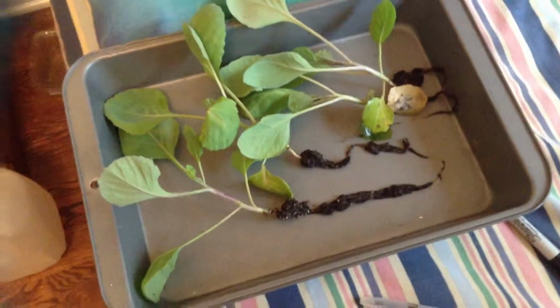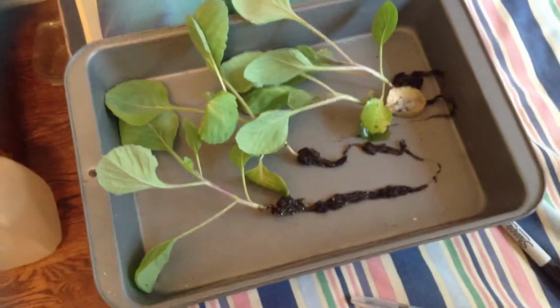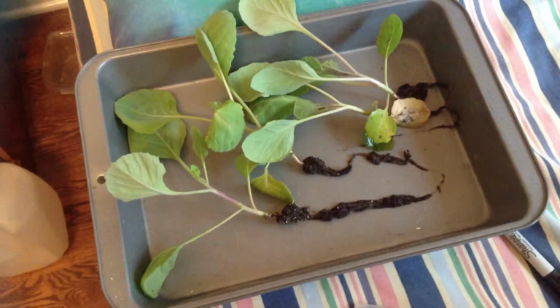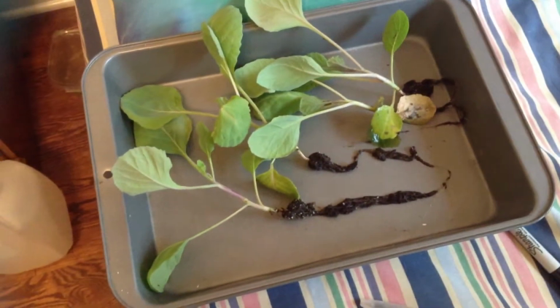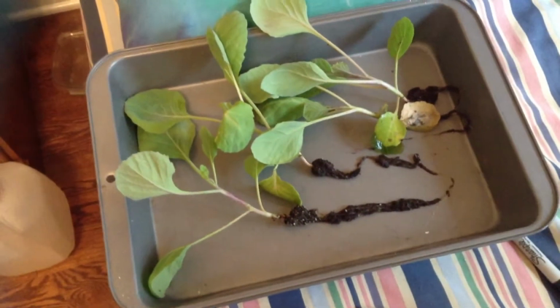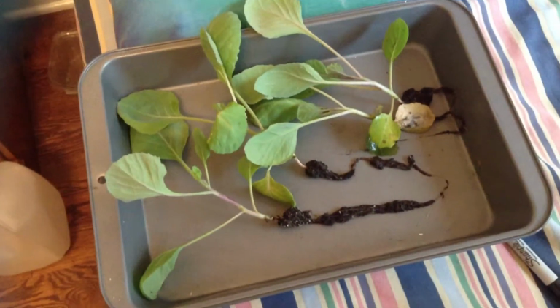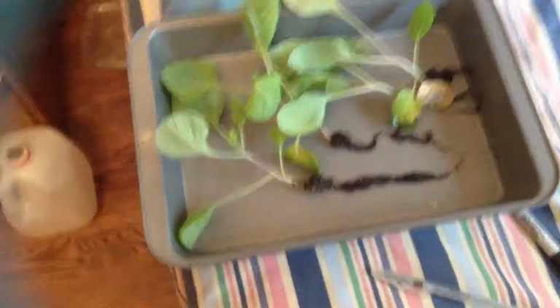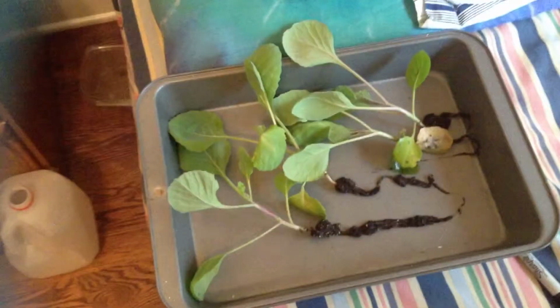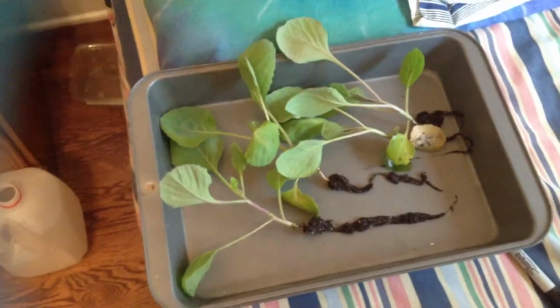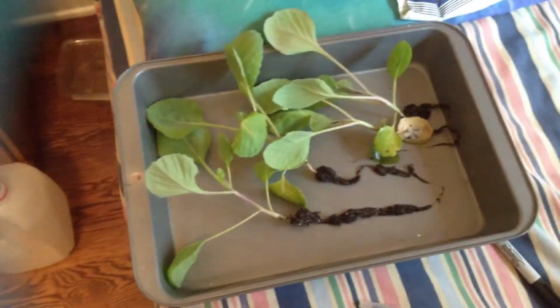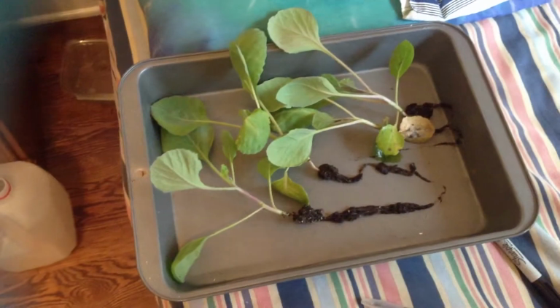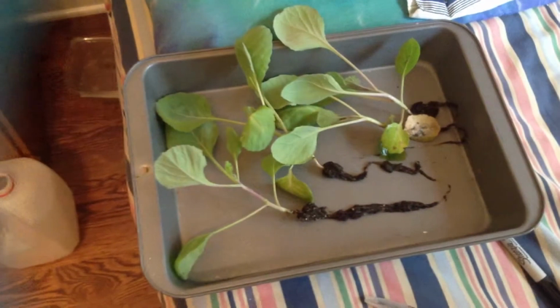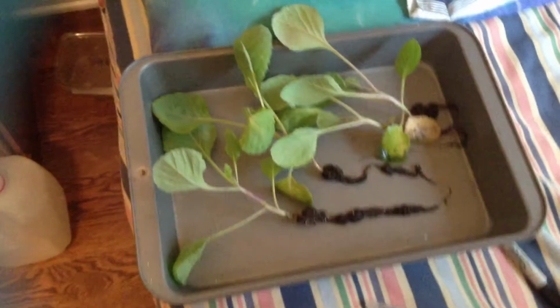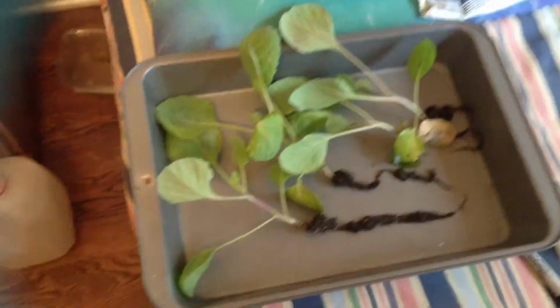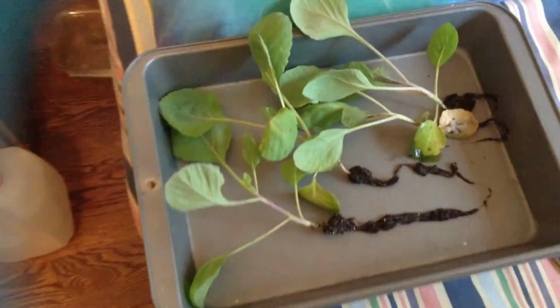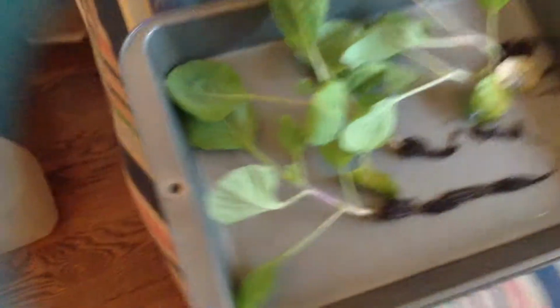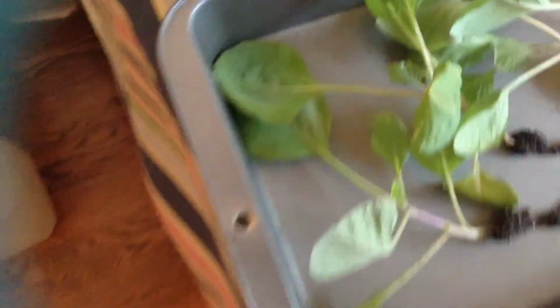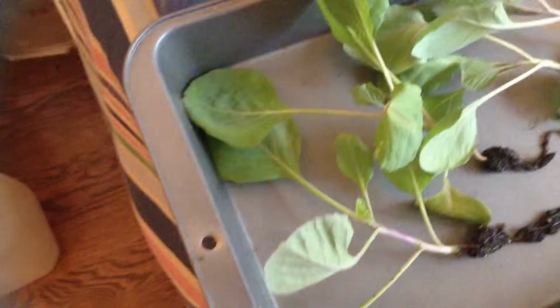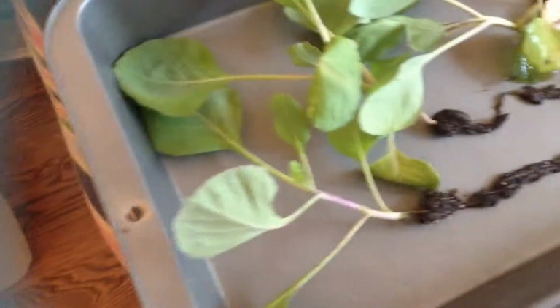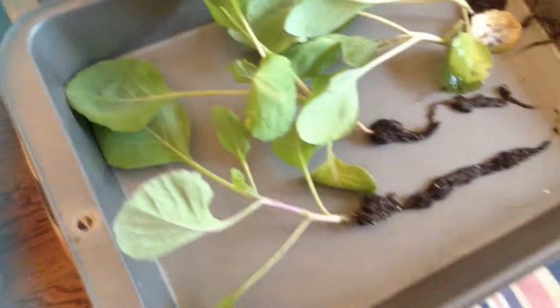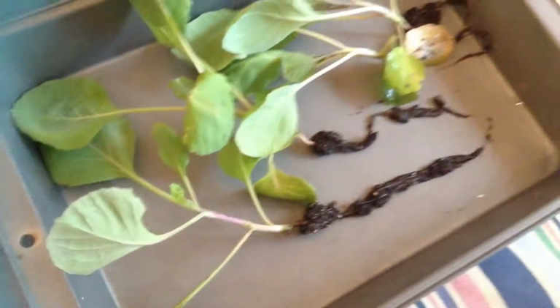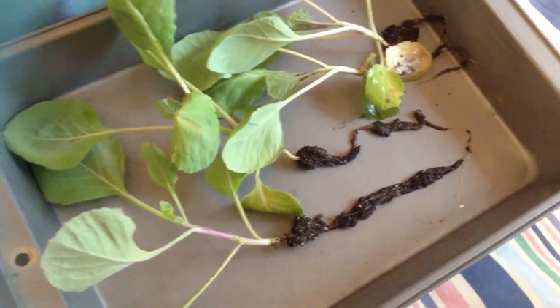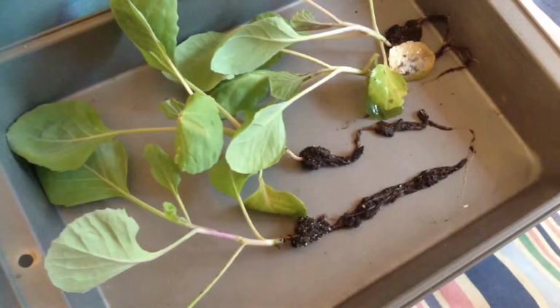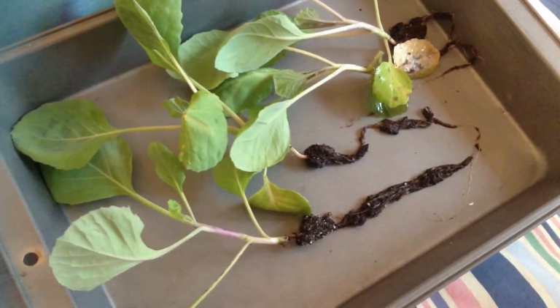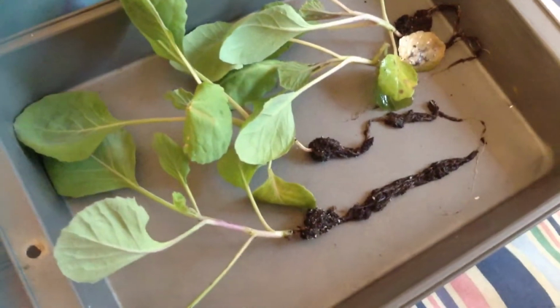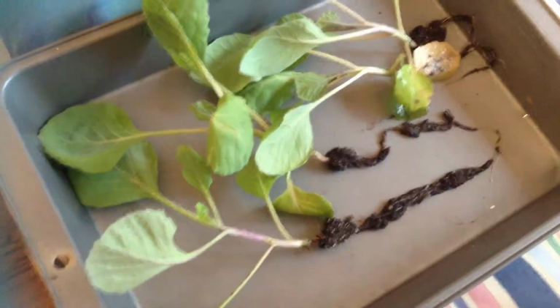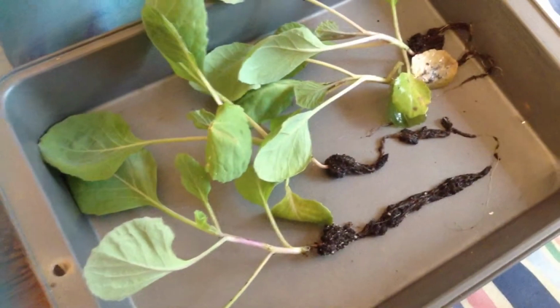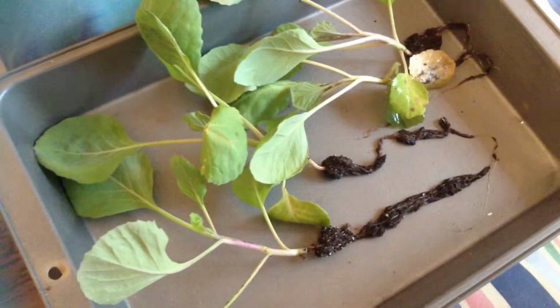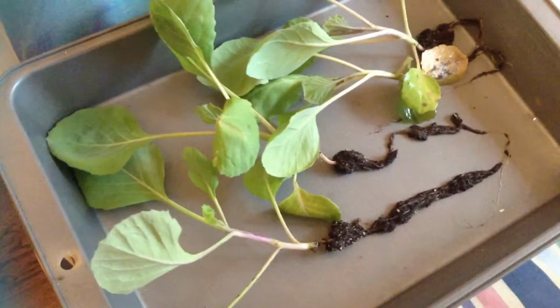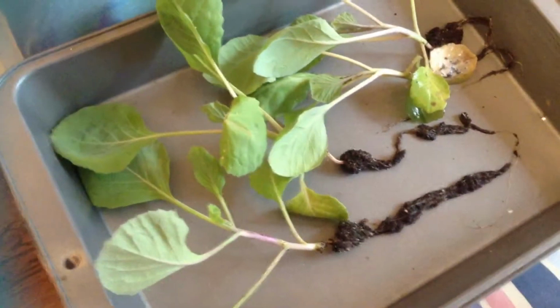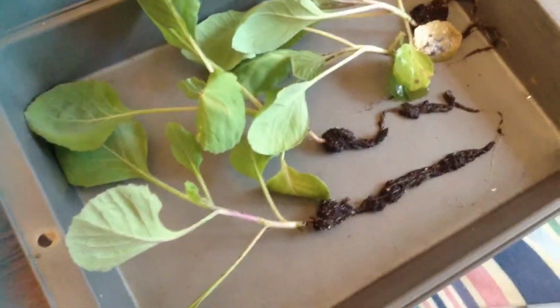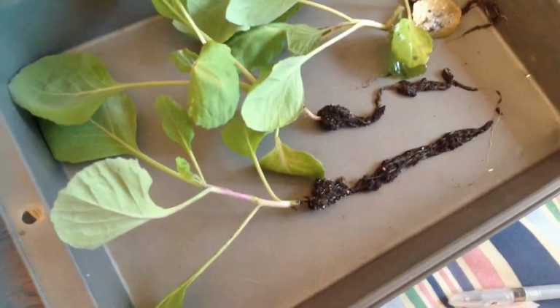I've got a few cabbage plants here, four of them. They've been sitting out in a pot of water for about two days, which is too long. It really only takes a few minutes to wash off the roots, but I got sidetracked doing something else.